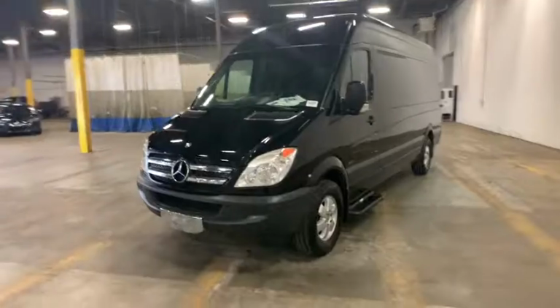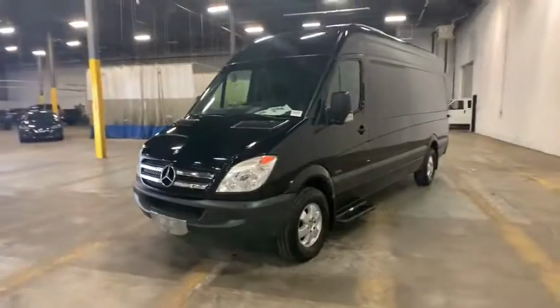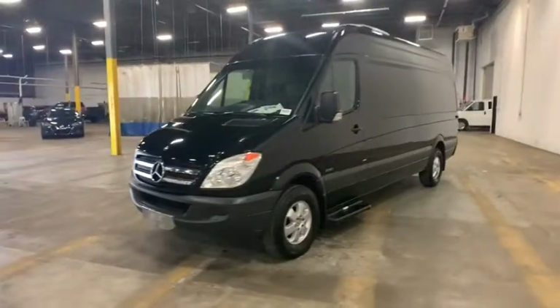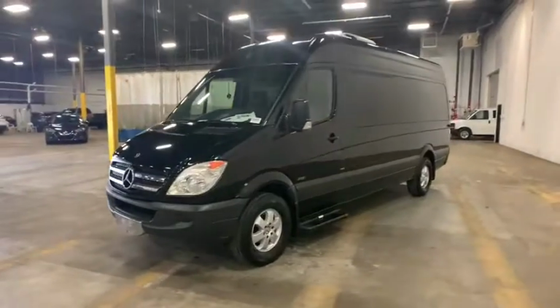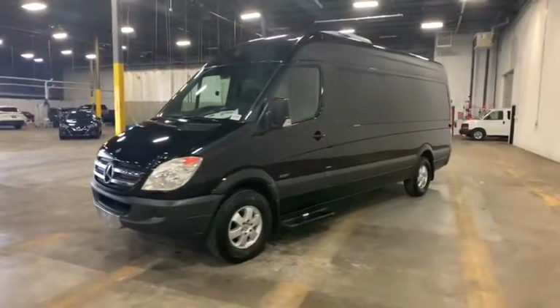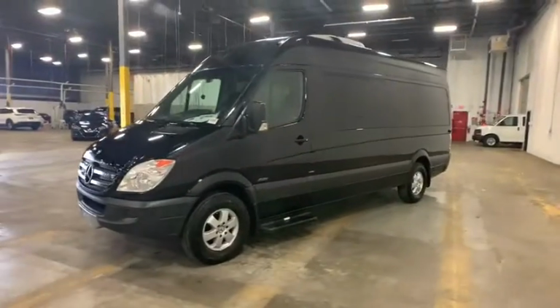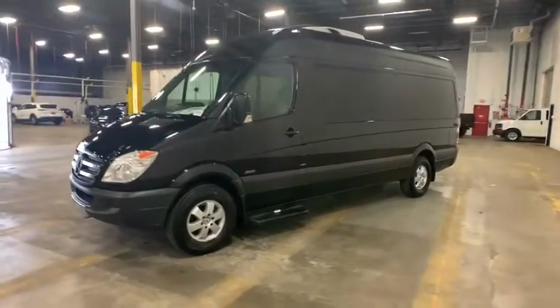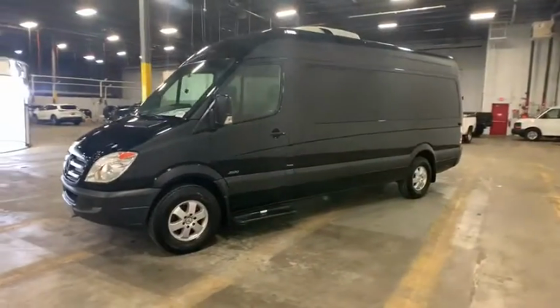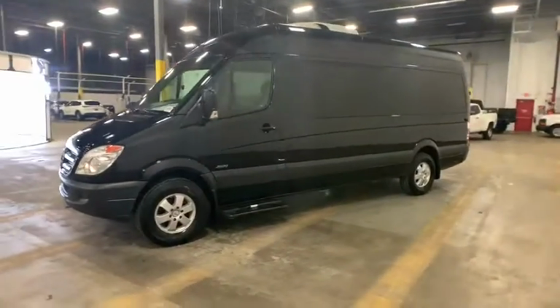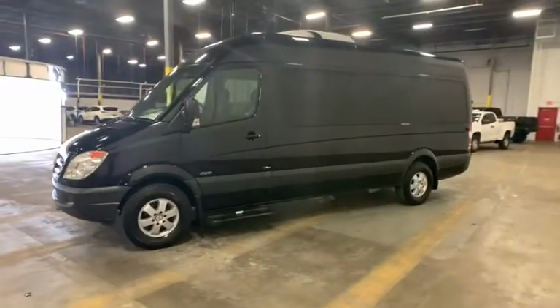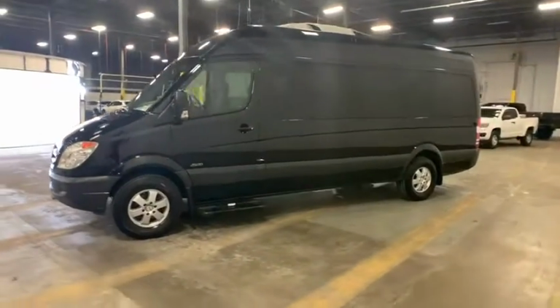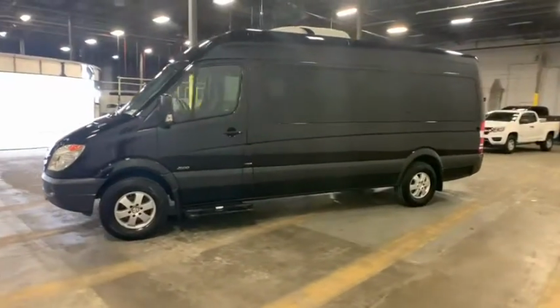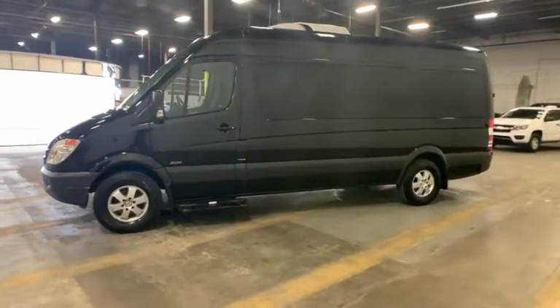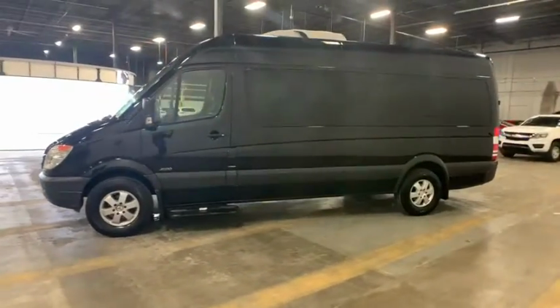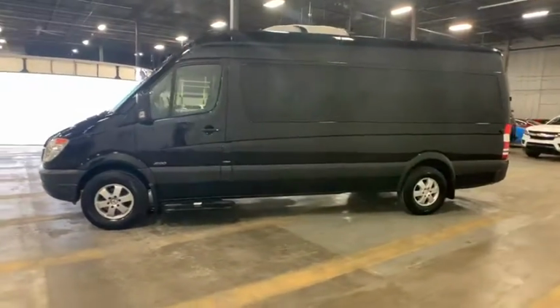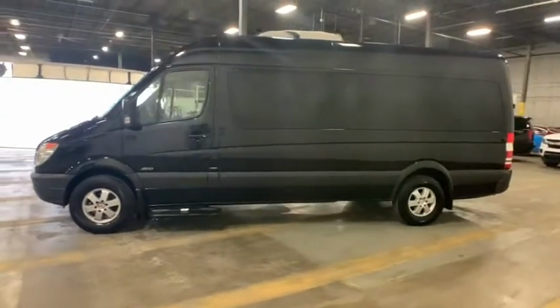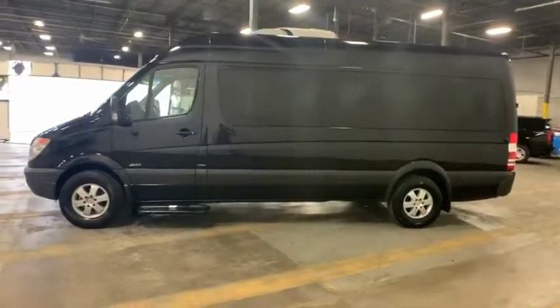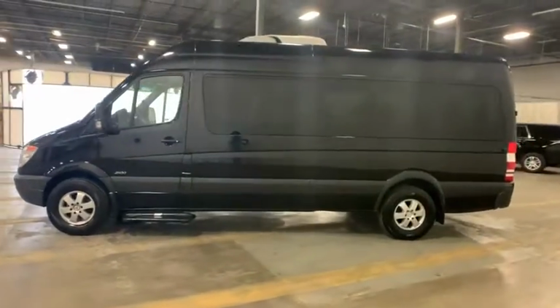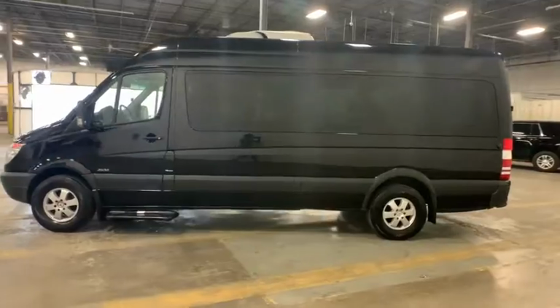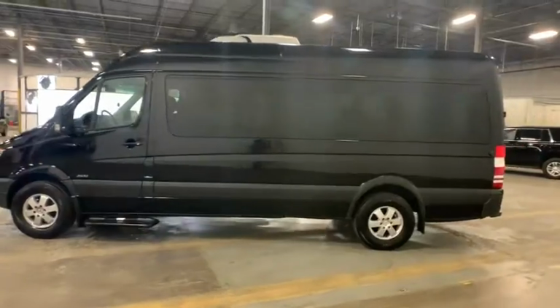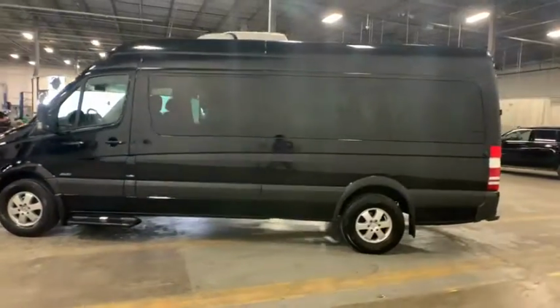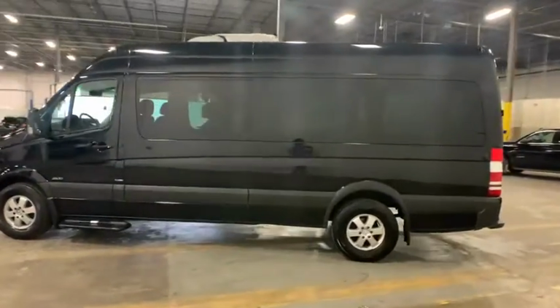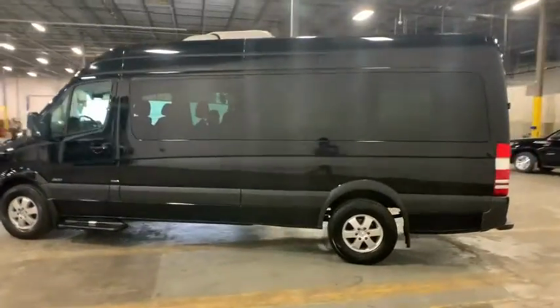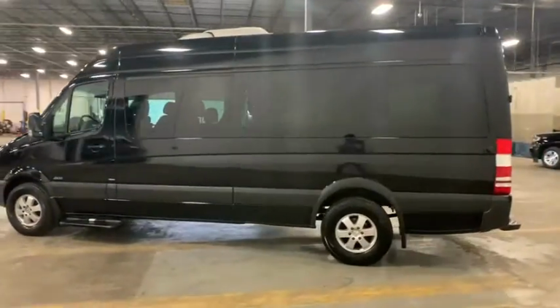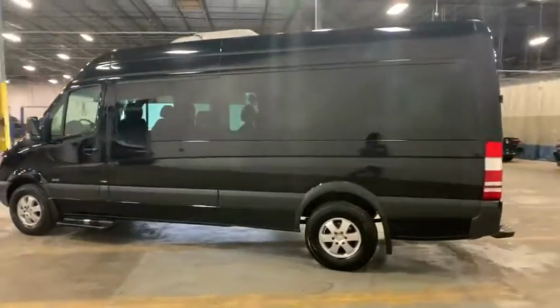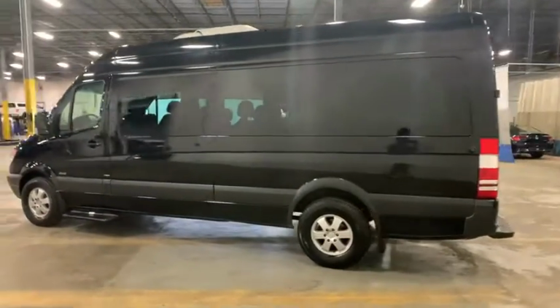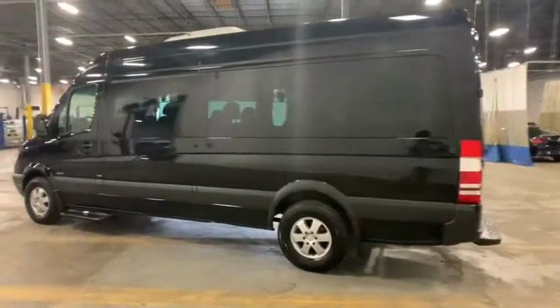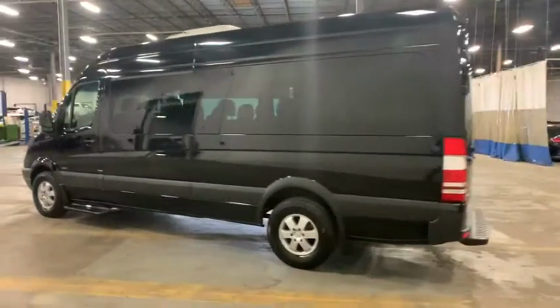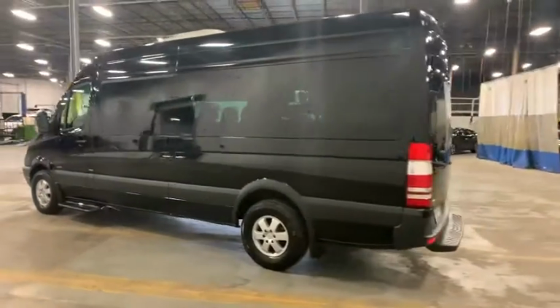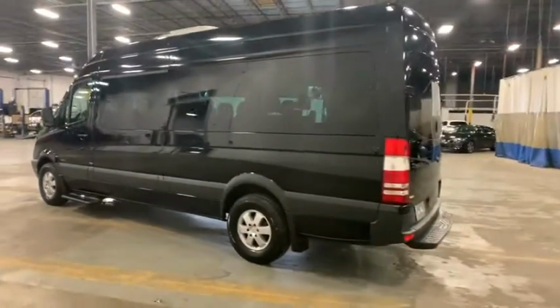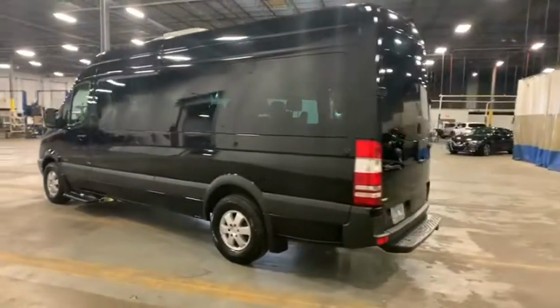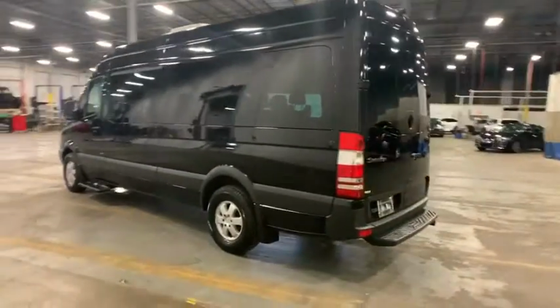We are pleased to show you the 2013 Mercedes Sprinter. For those with a job to do, look no further. The Mercedes Sprinter is for you.